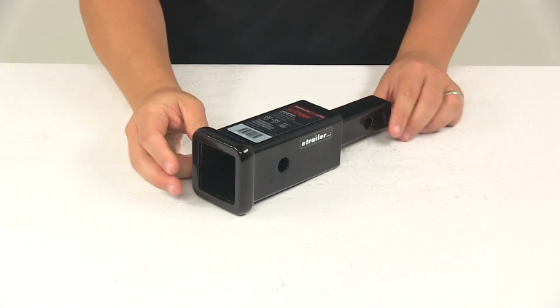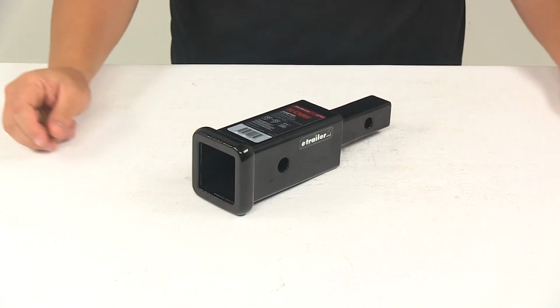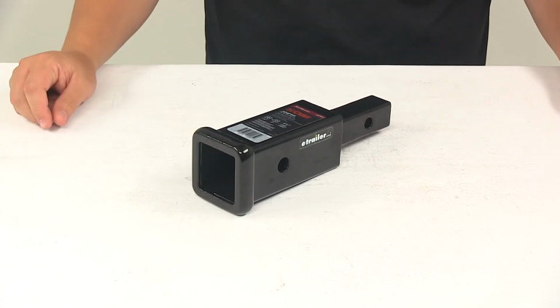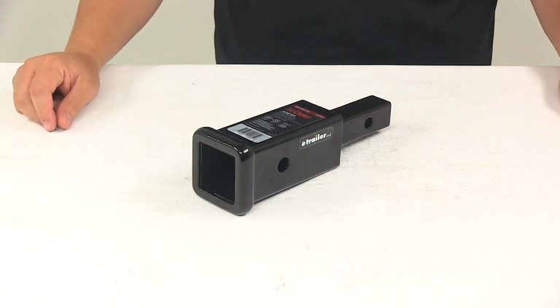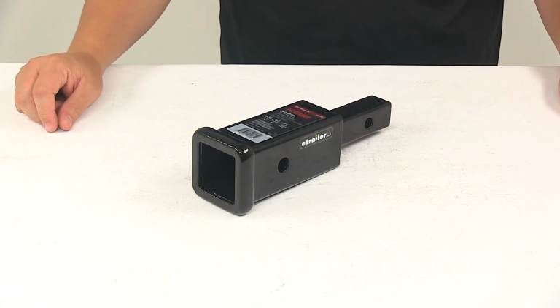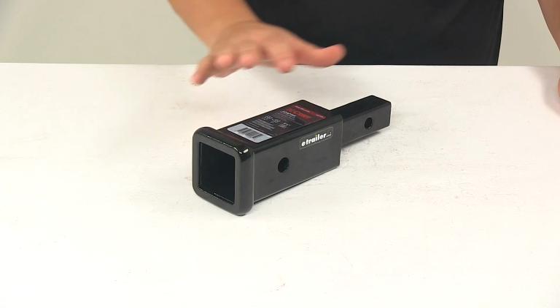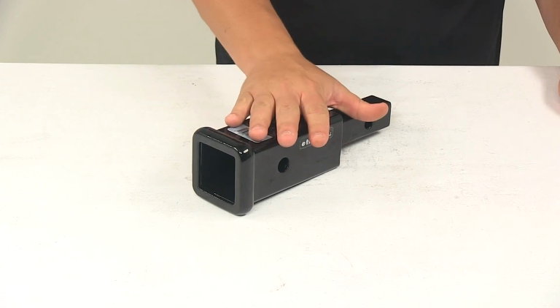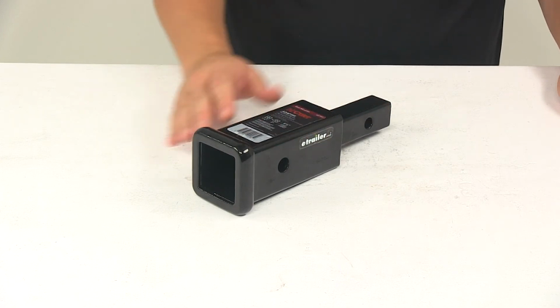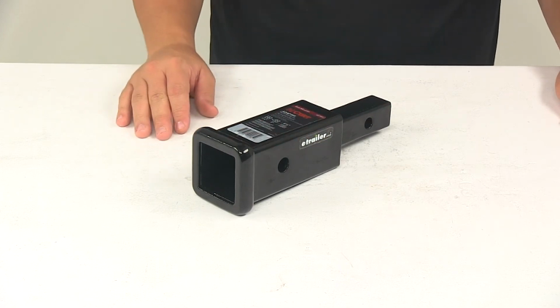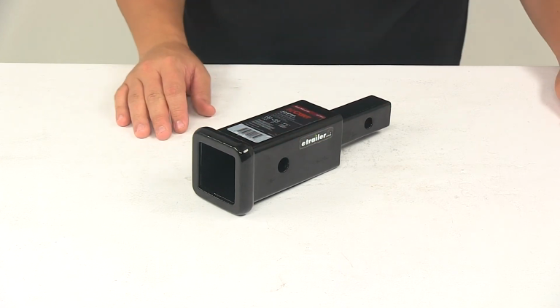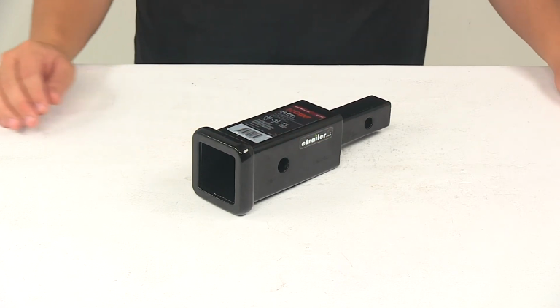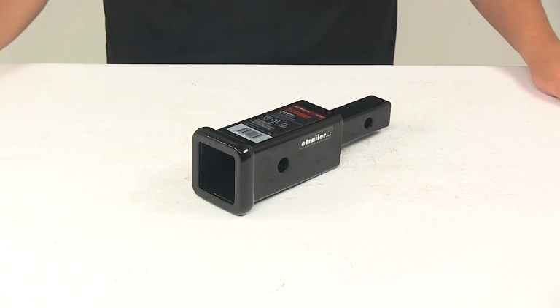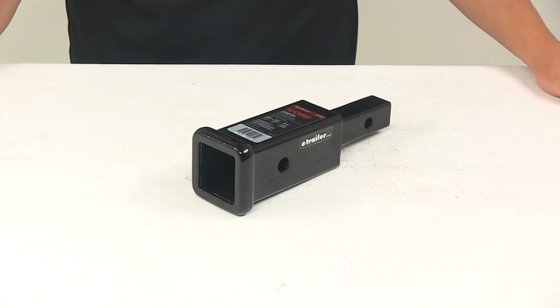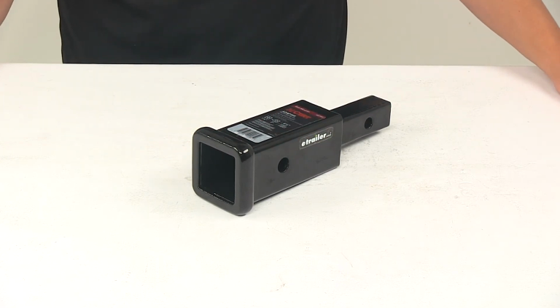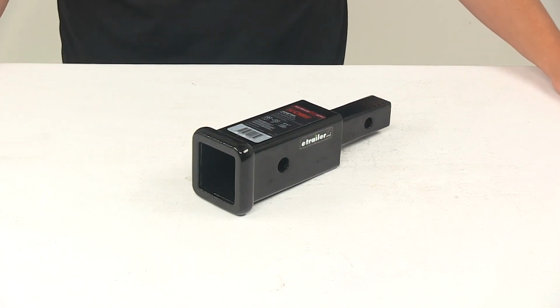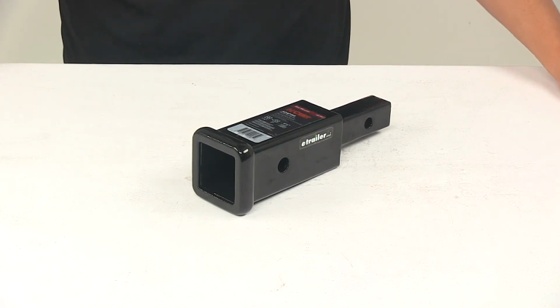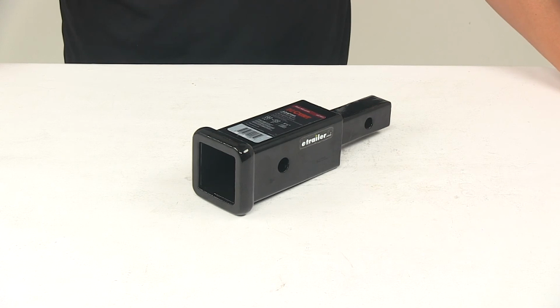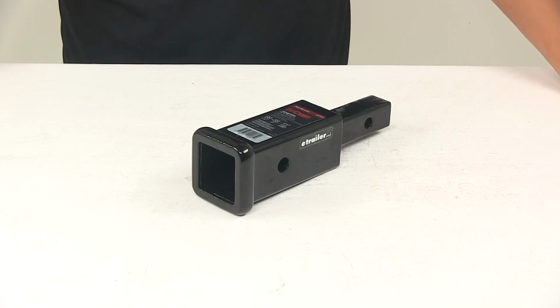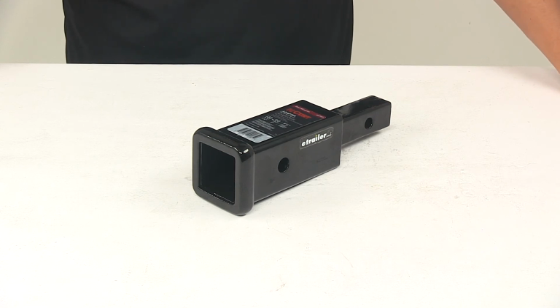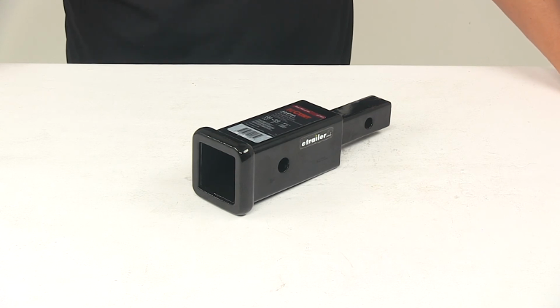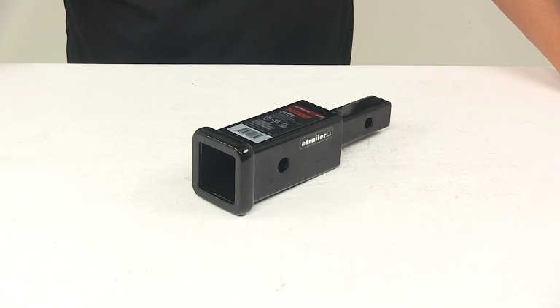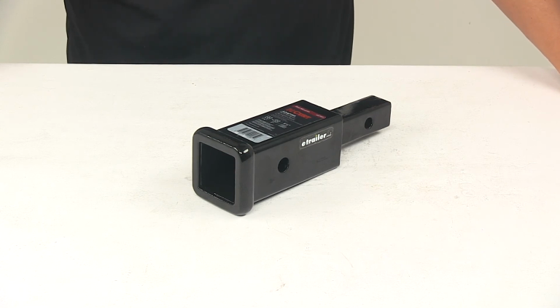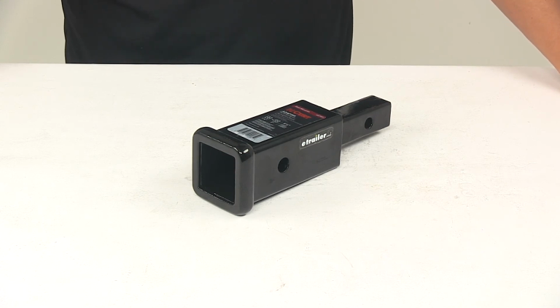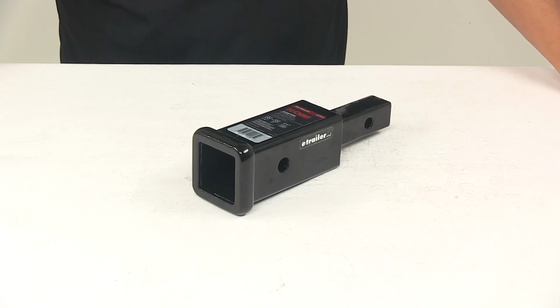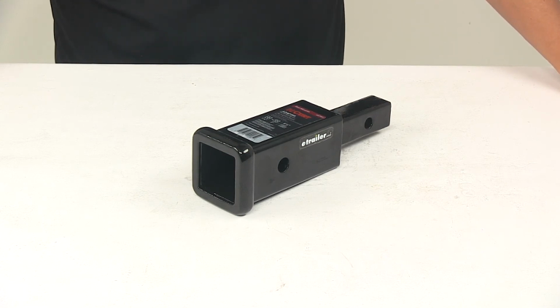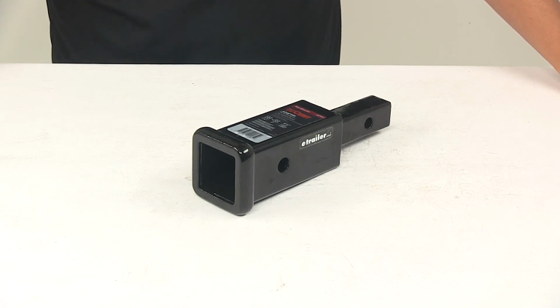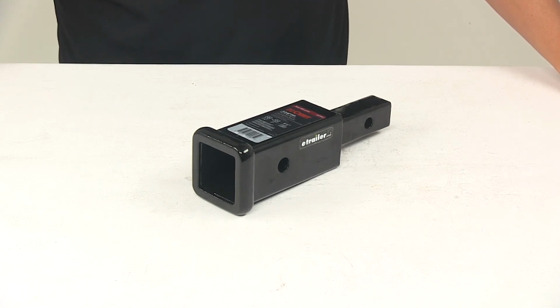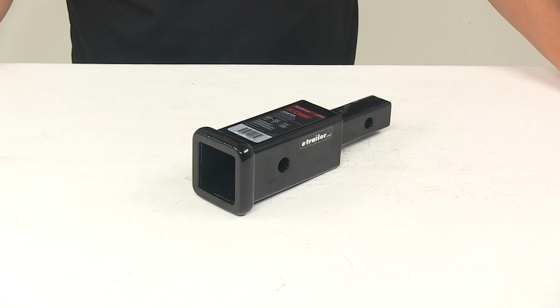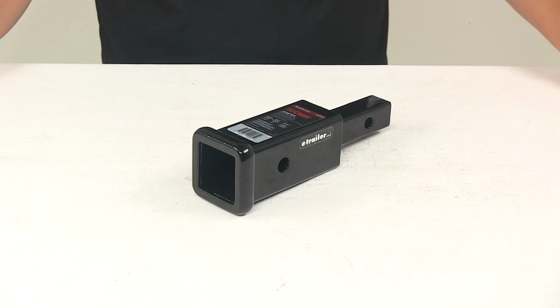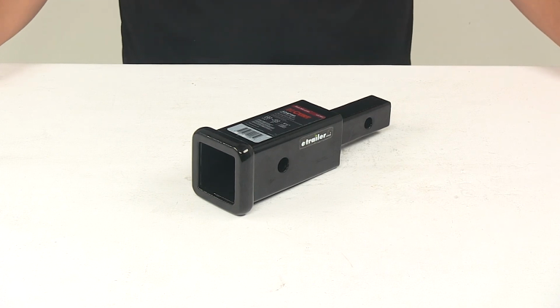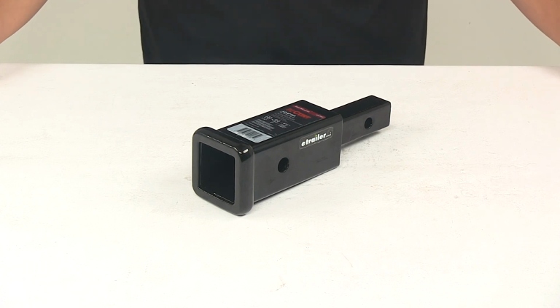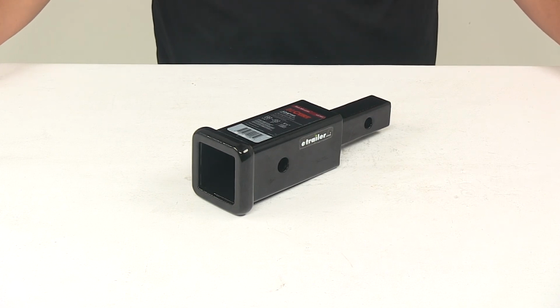If you need a pin and clip or a hitch pin and lock, you can check out some options at eTrailer.com. Please note that using this adapter will reduce your hitch's weight capacity by fifty percent. Do not use this hitch adapter in towing applications or for snow plow attachment. That's going to do it for today's look at the Curt Trailer Hitch Receiver Adapter.